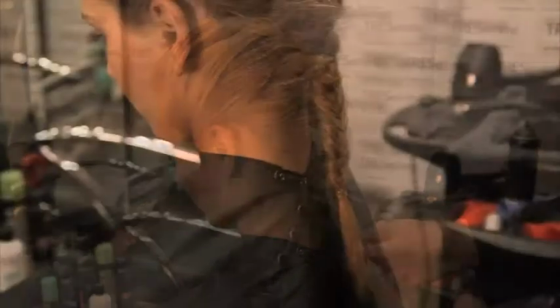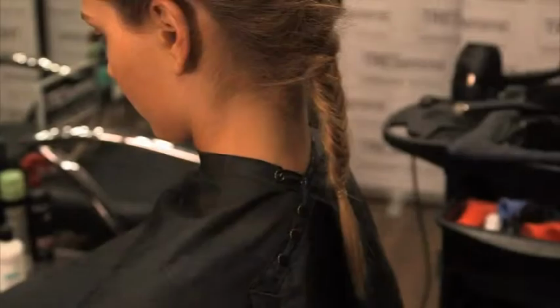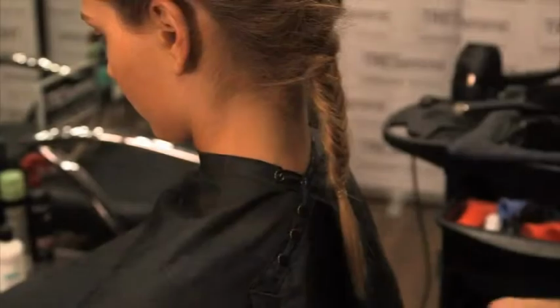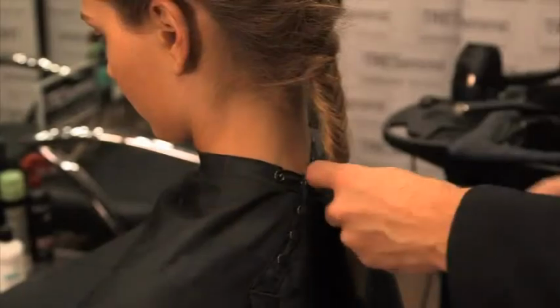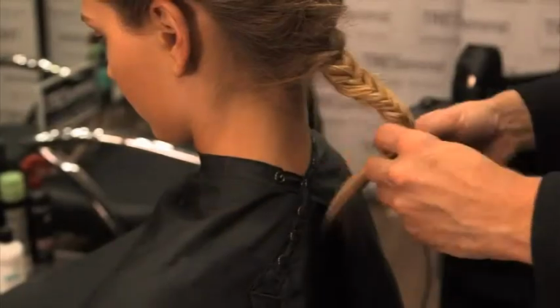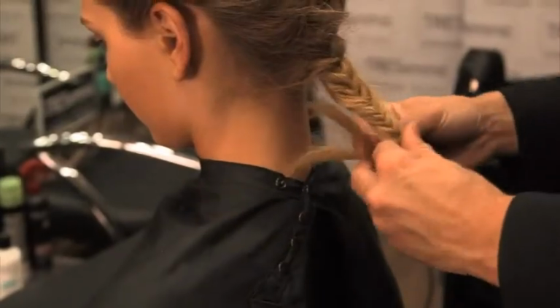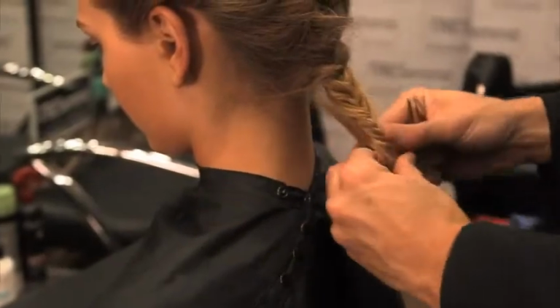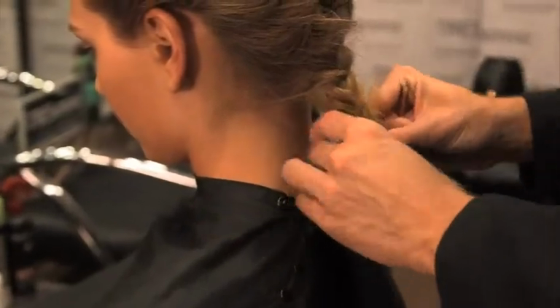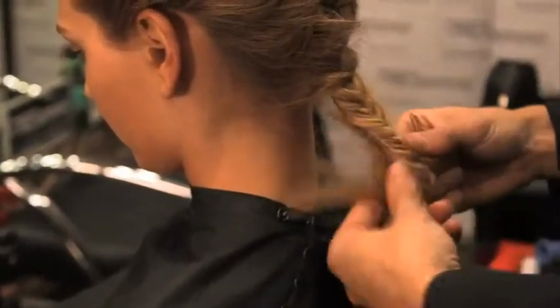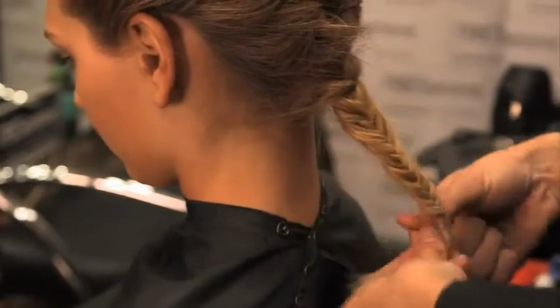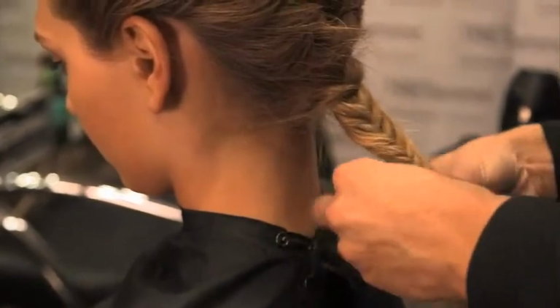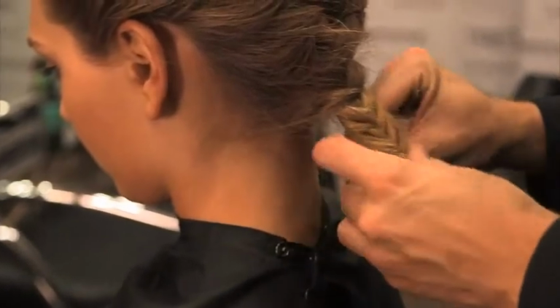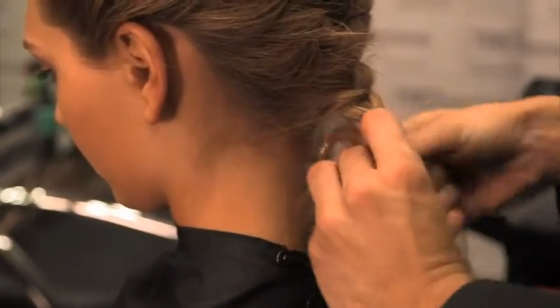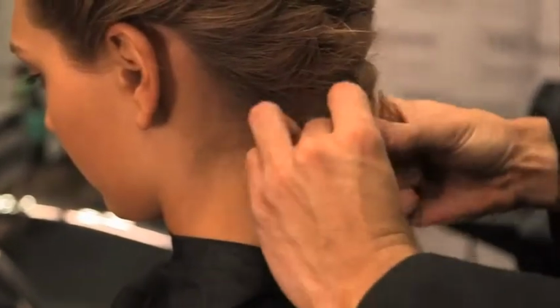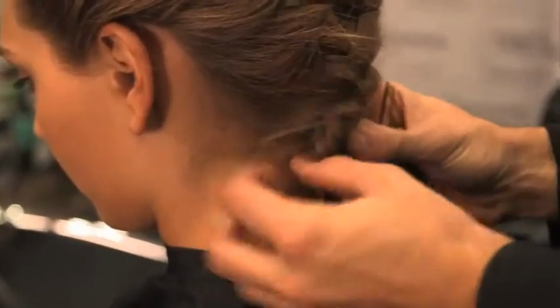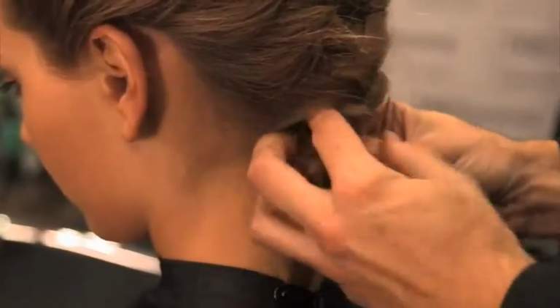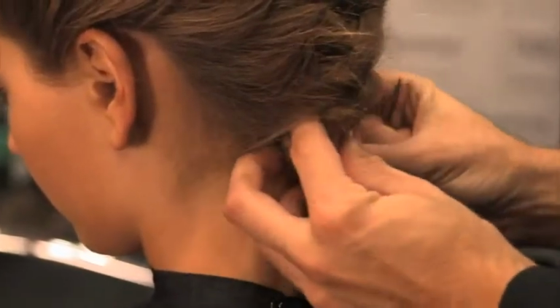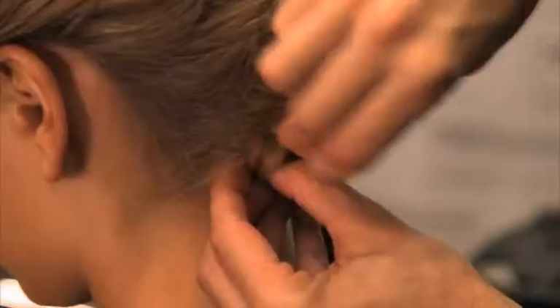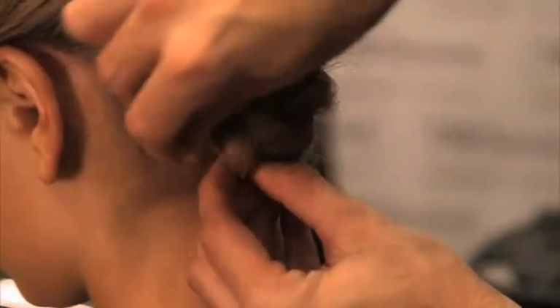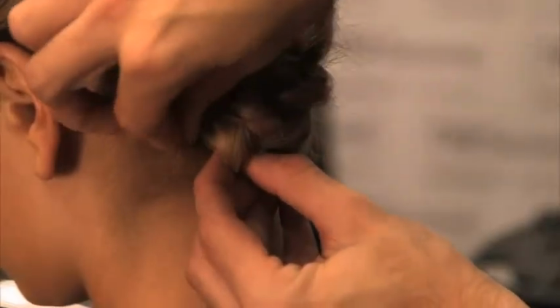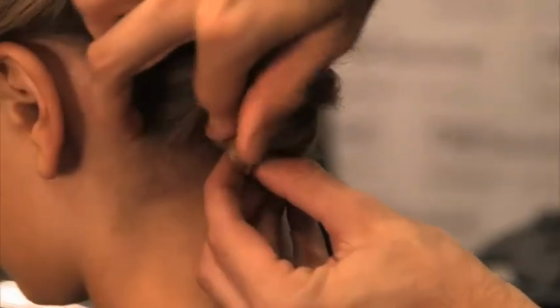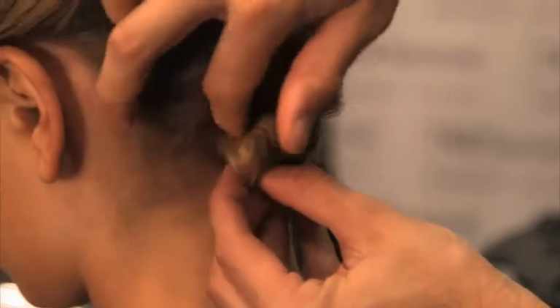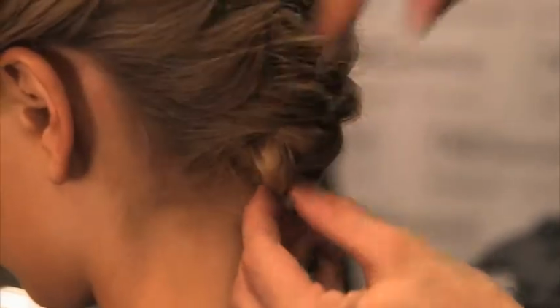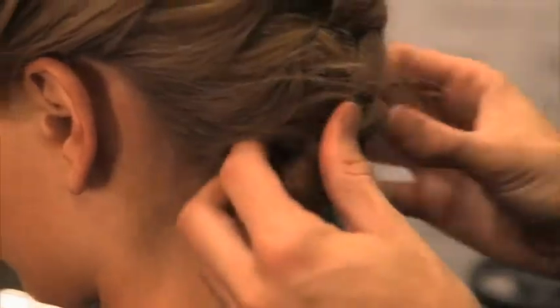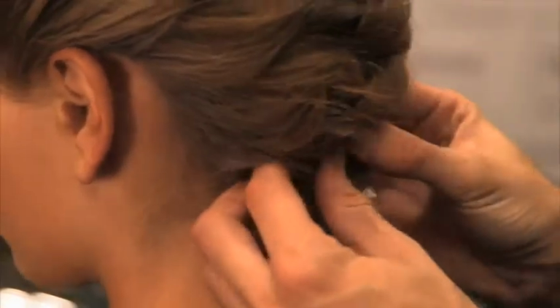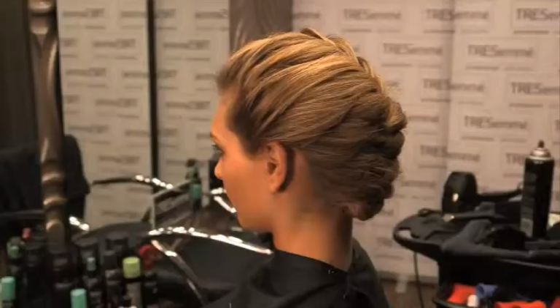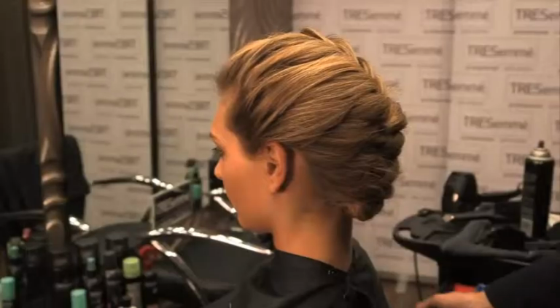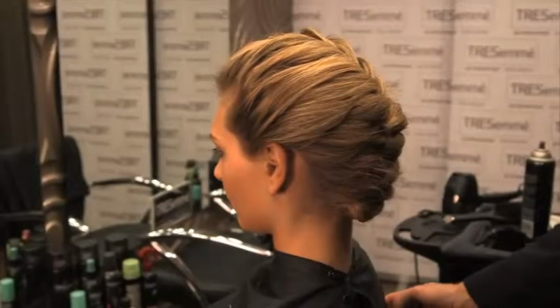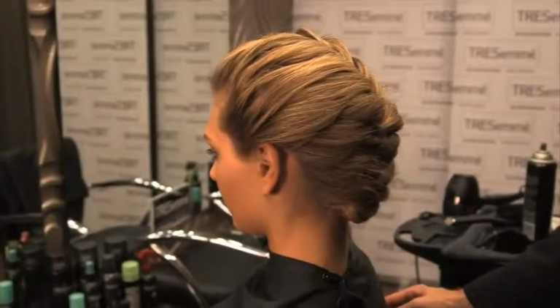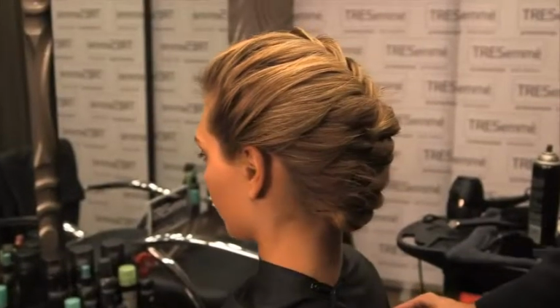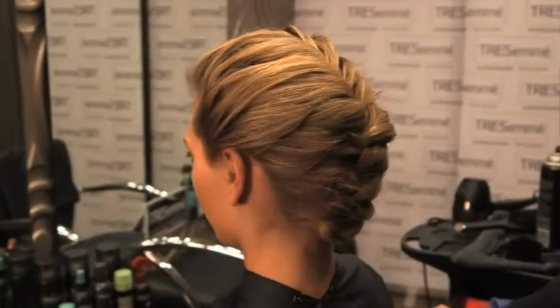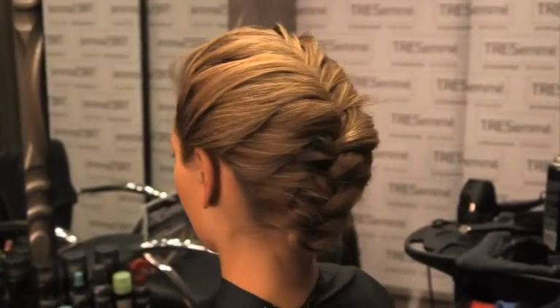After you finish the braid, turn the braid up in on itself underneath the braid on the scalp and secure it with a French fringe pin. And there you have the perfect sports braid.